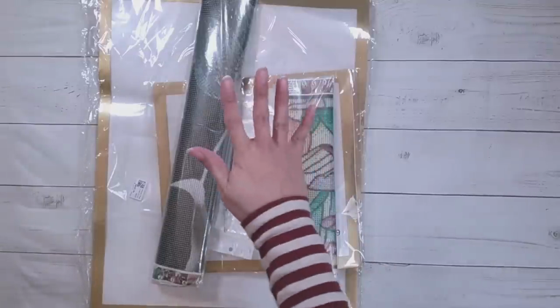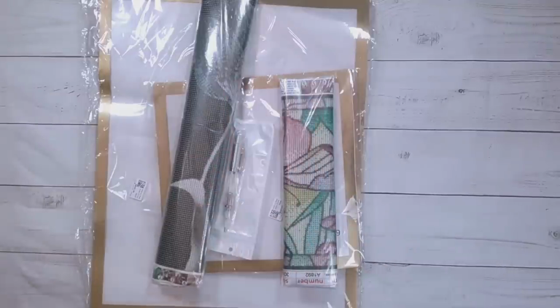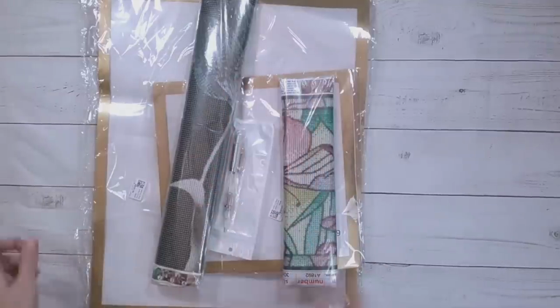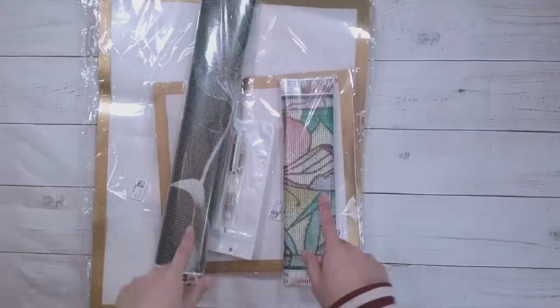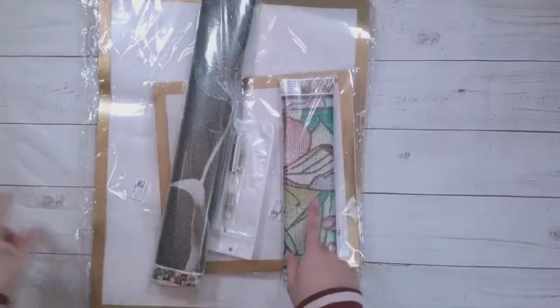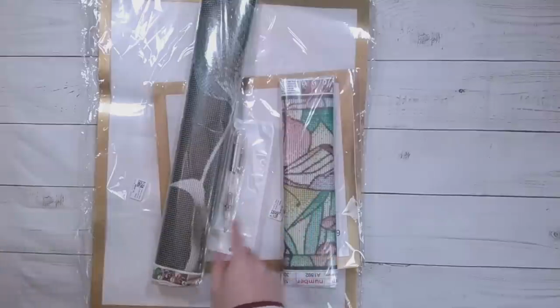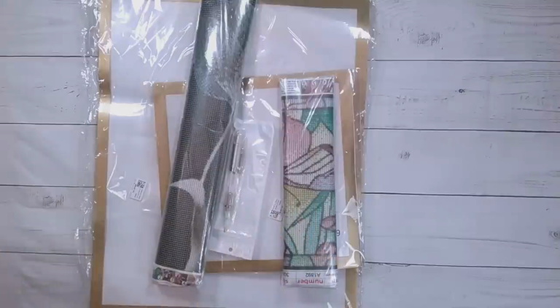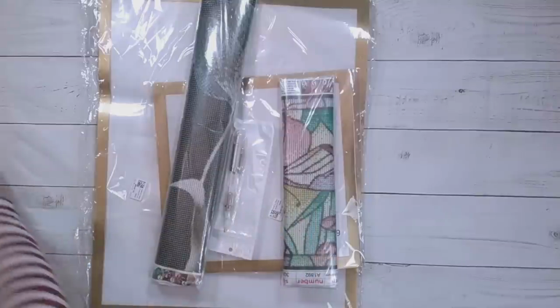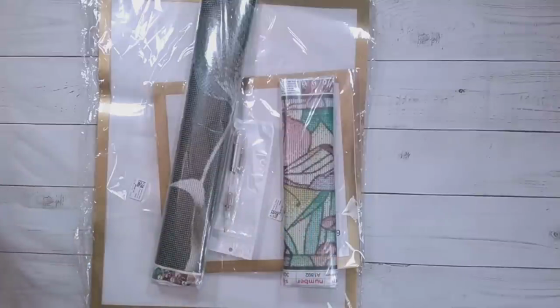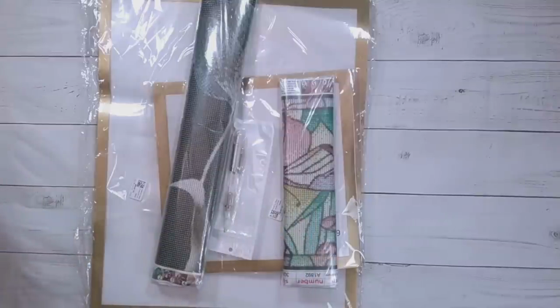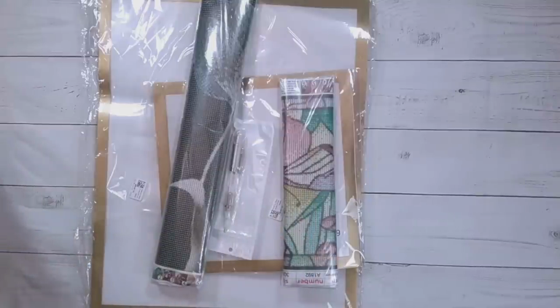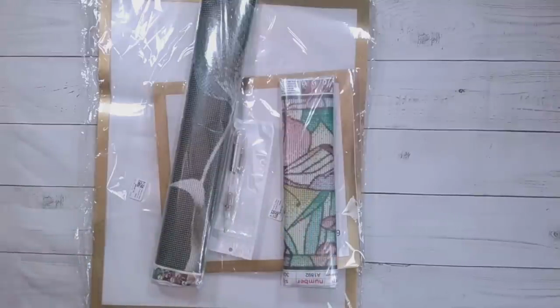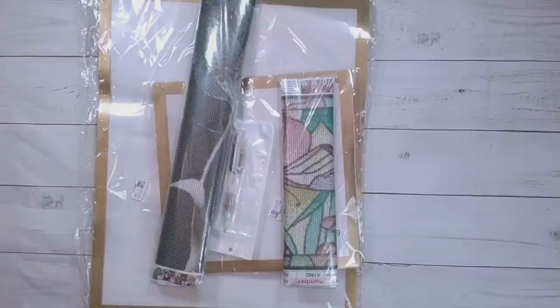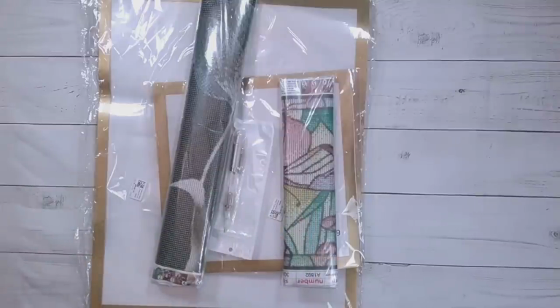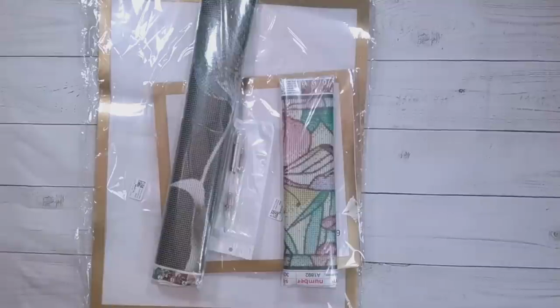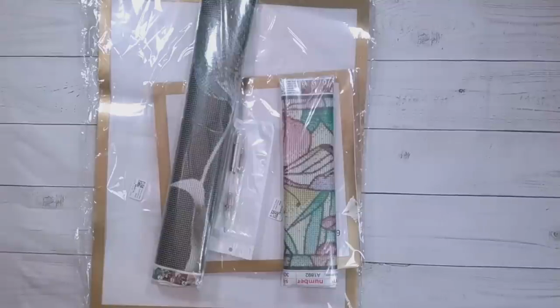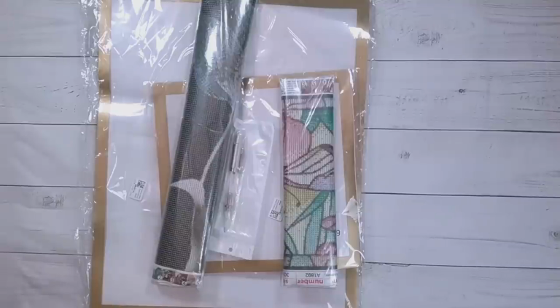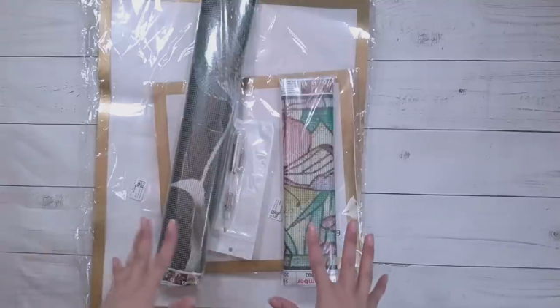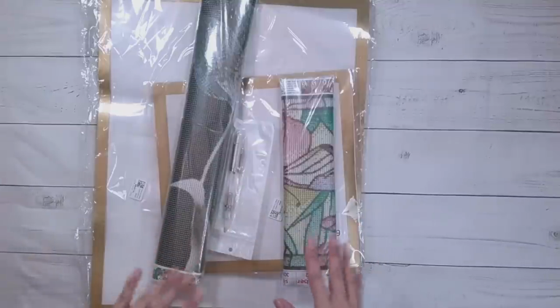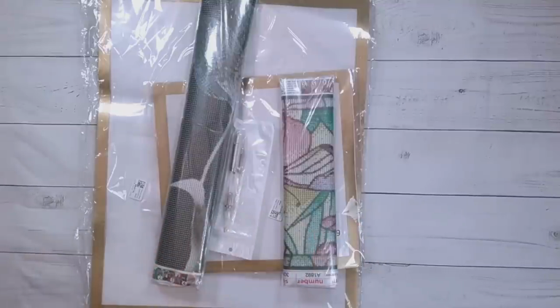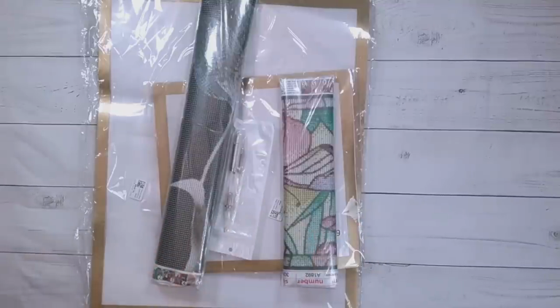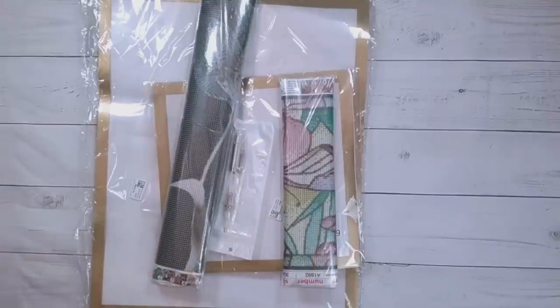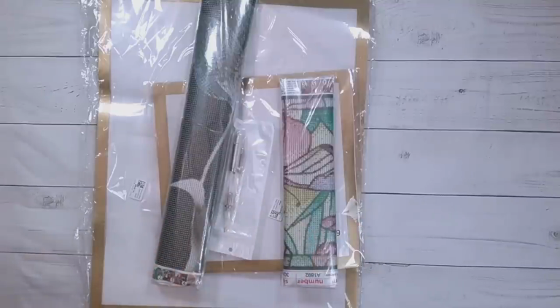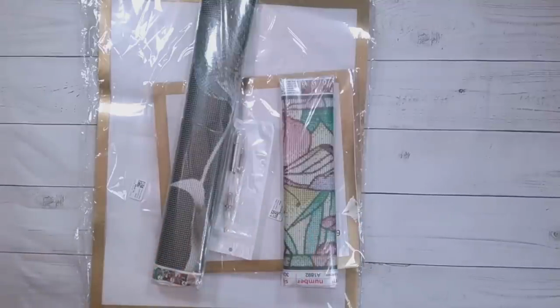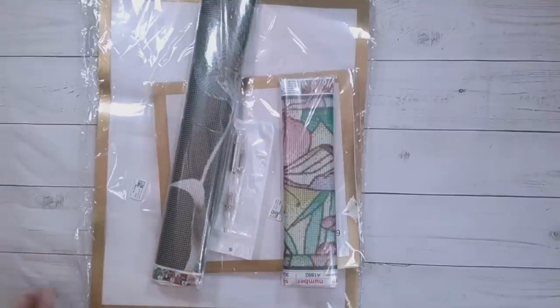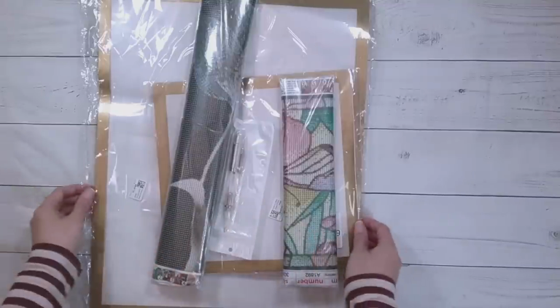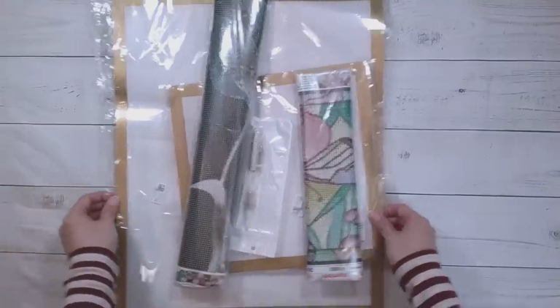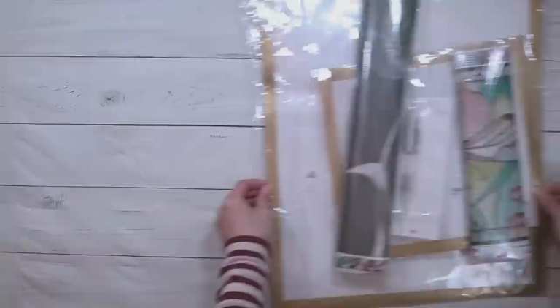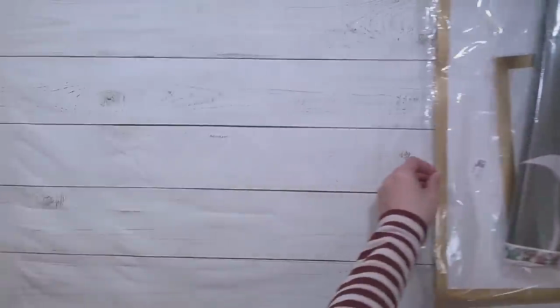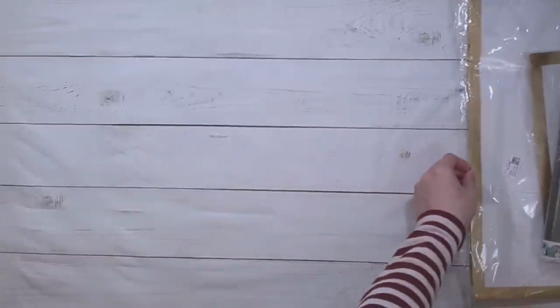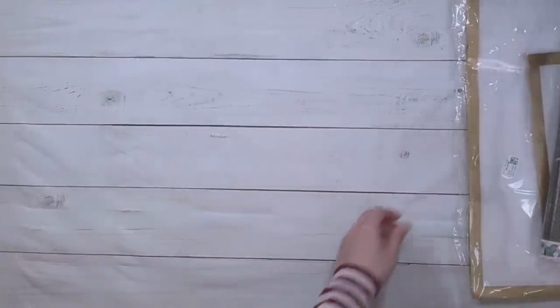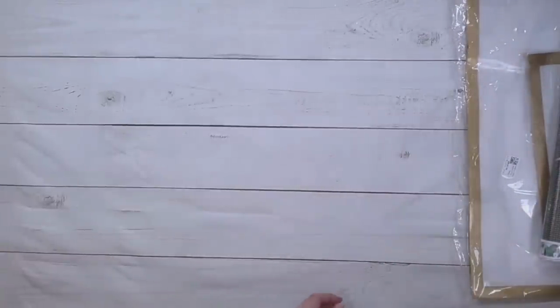Hello, welcome to another video. Today we're going to be doing an unboxing. This unboxing is from DIY Digital Art — they did send me these items for review, so thank you to DIY Digital Art.